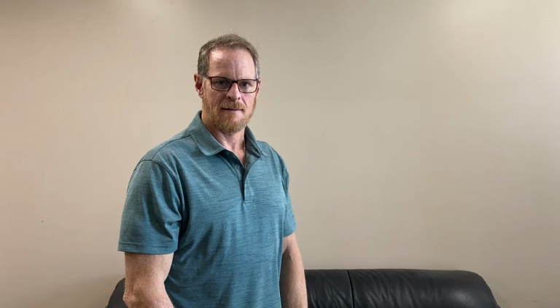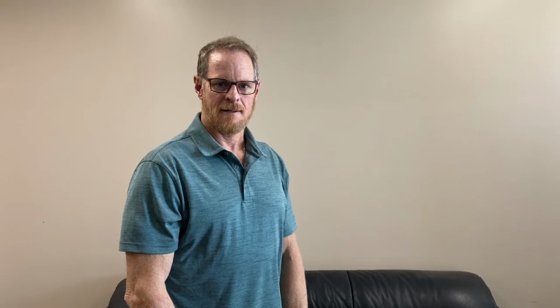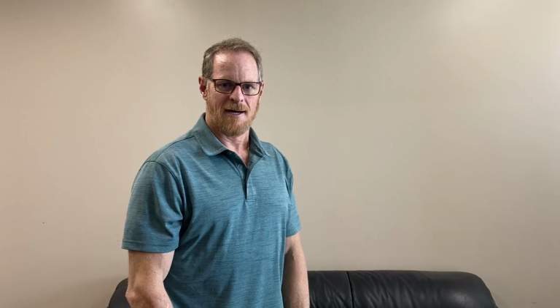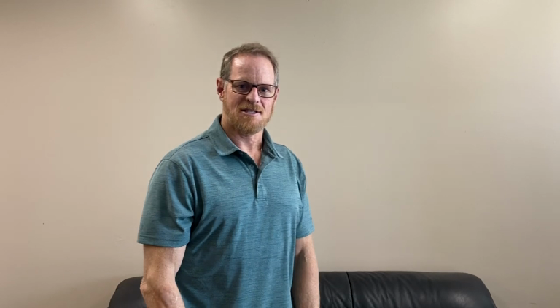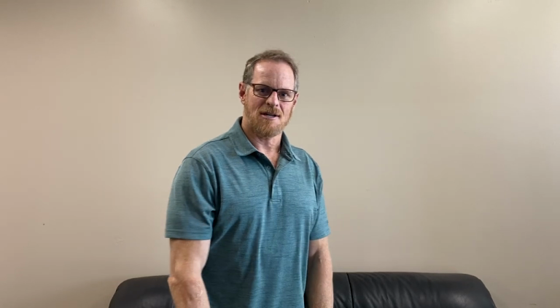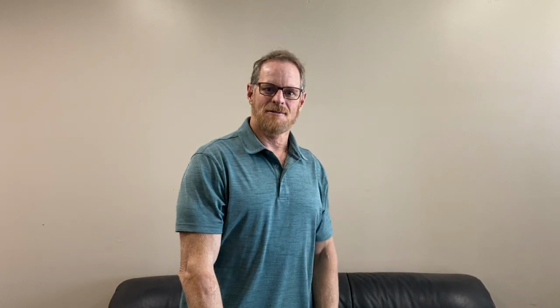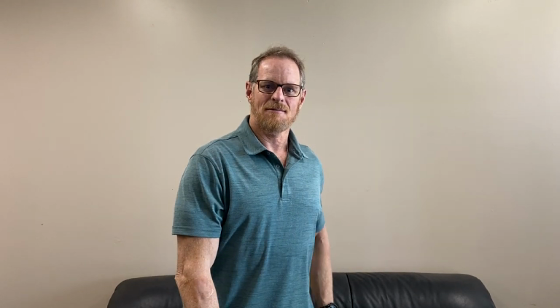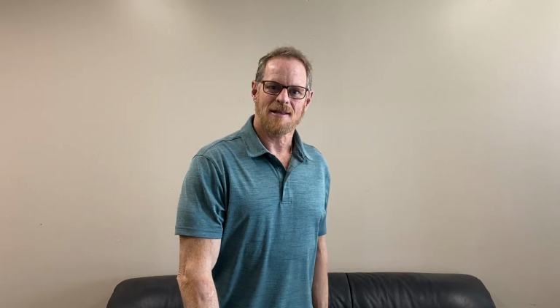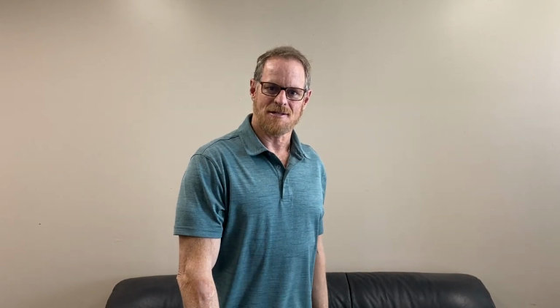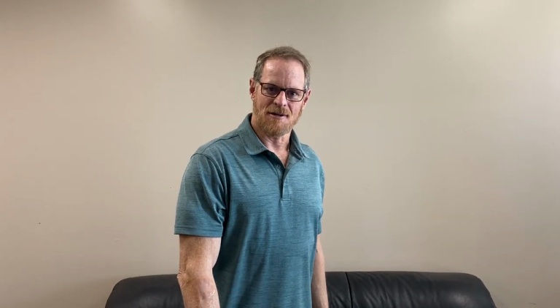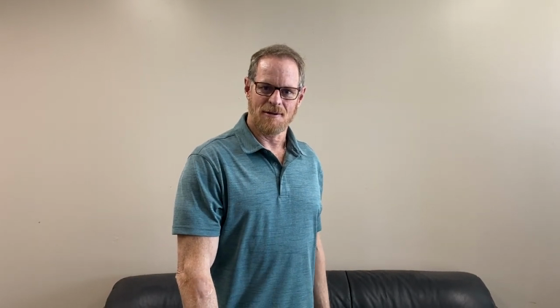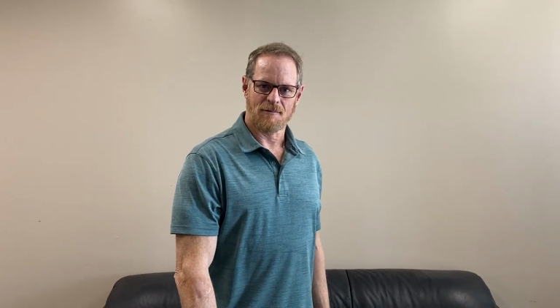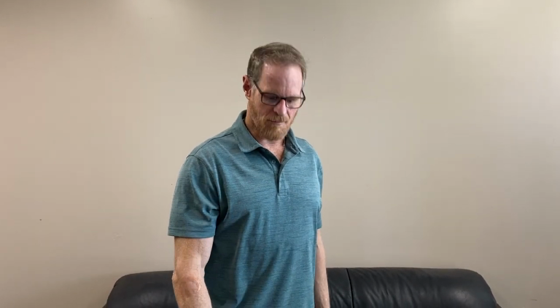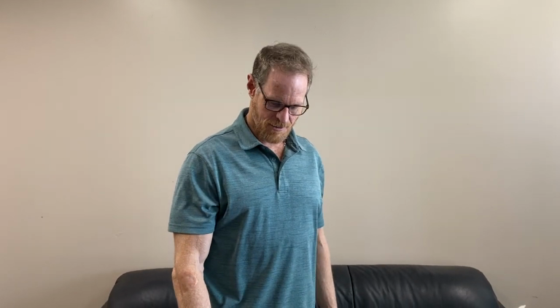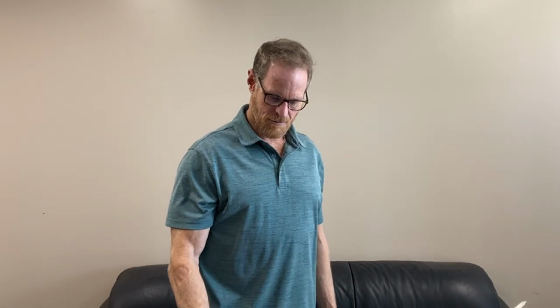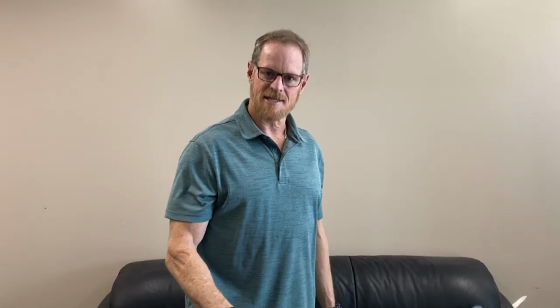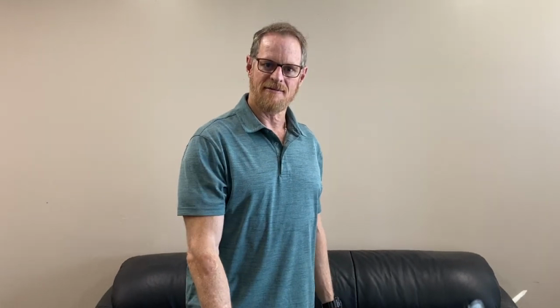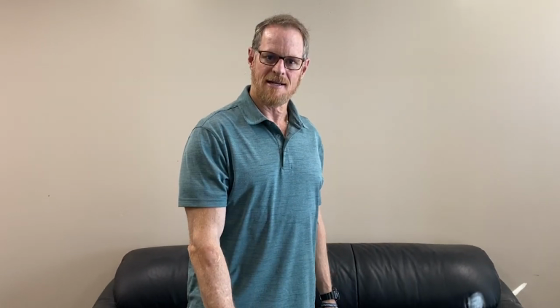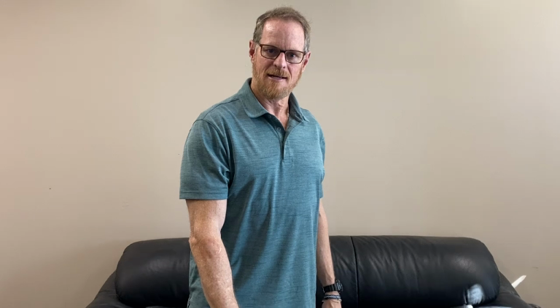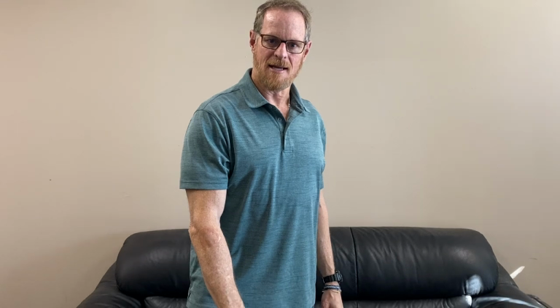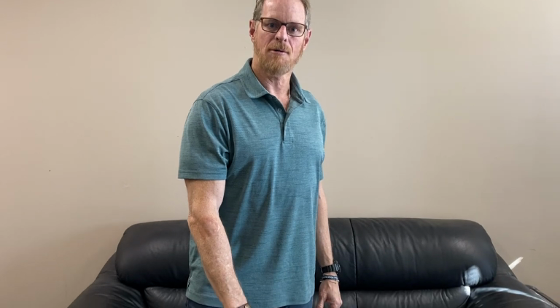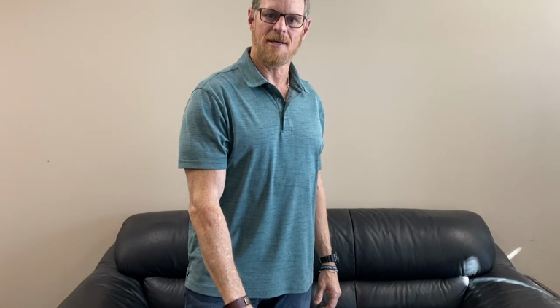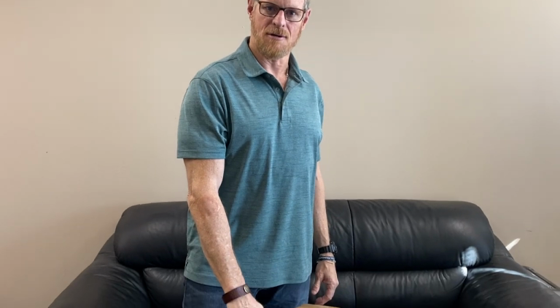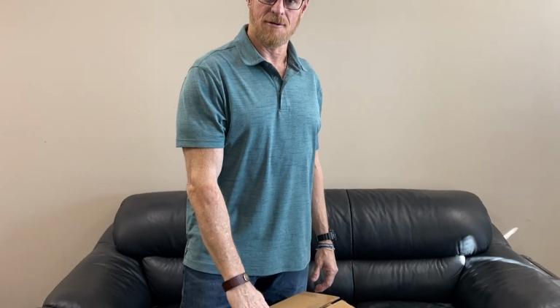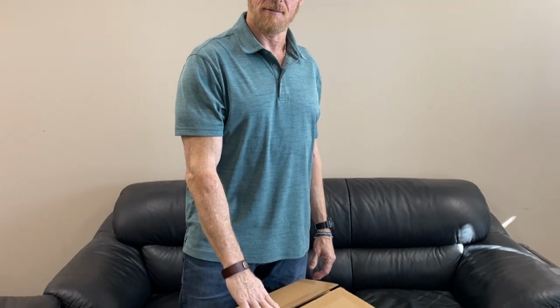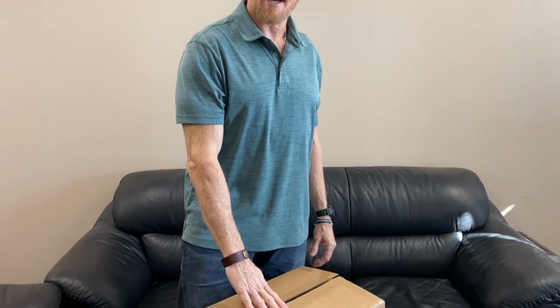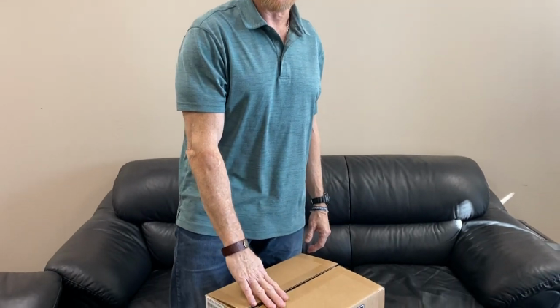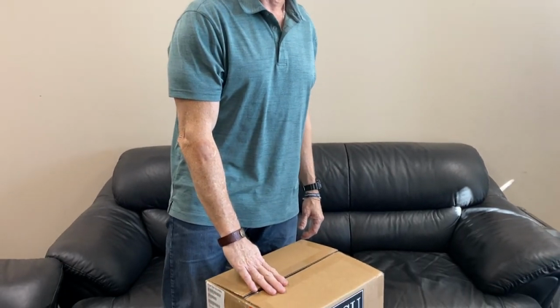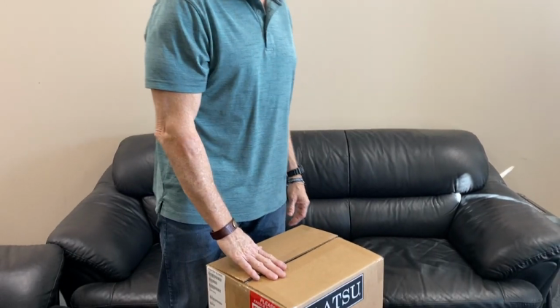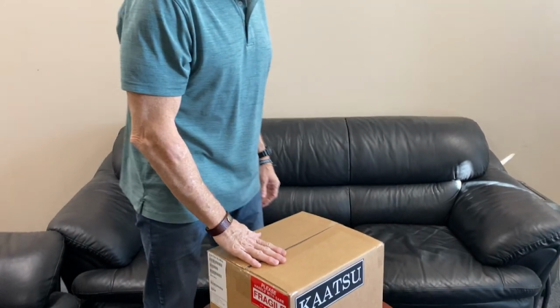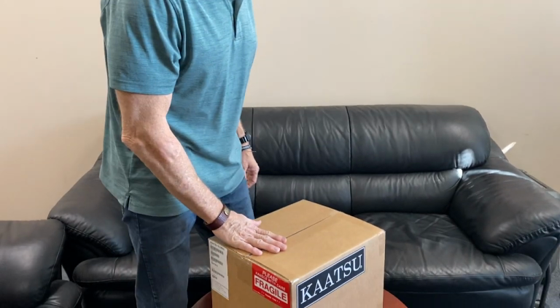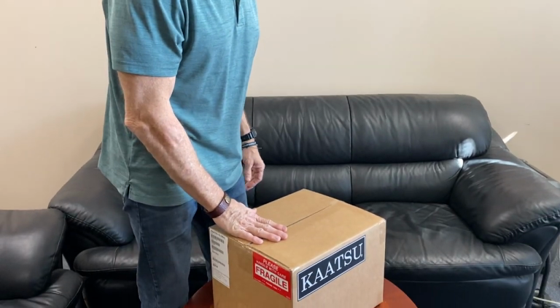Hi, this is John Doolittle with Katsu Global. We're going to walk through receiving and opening your new Master 2.0 device.